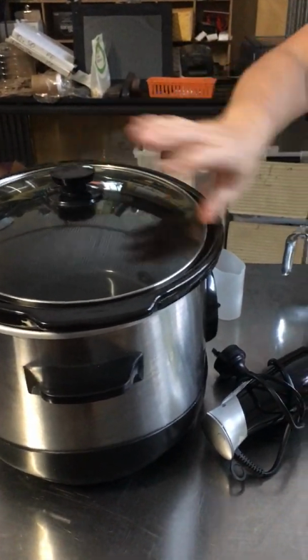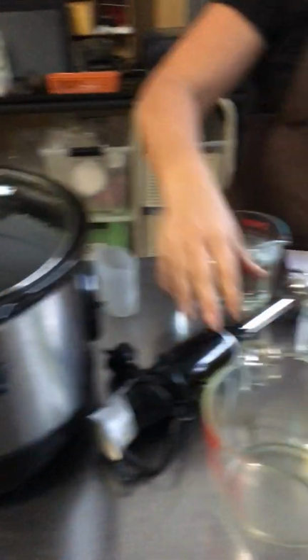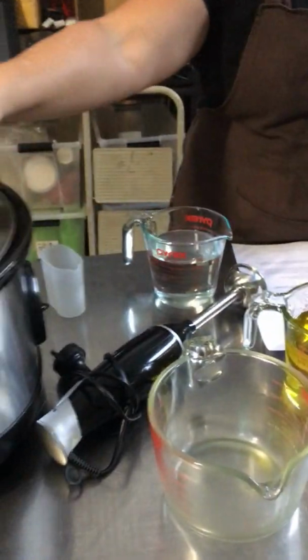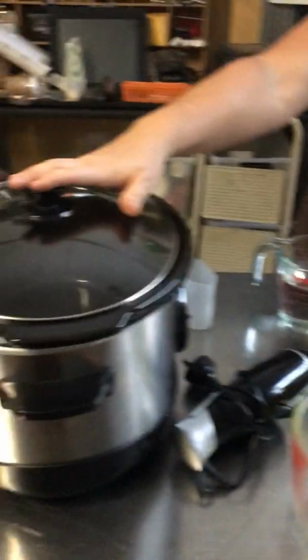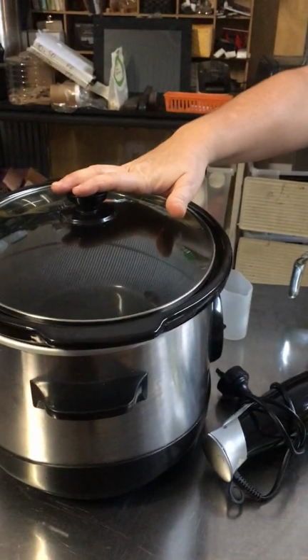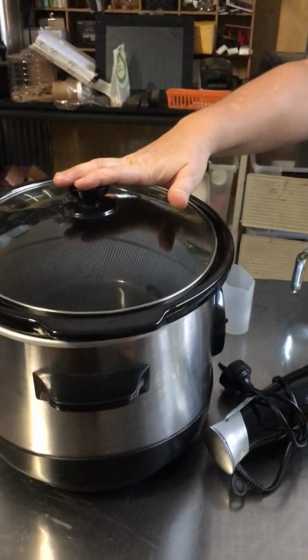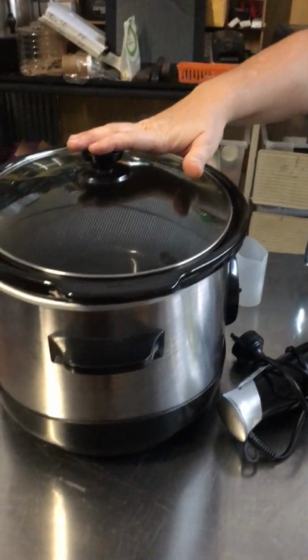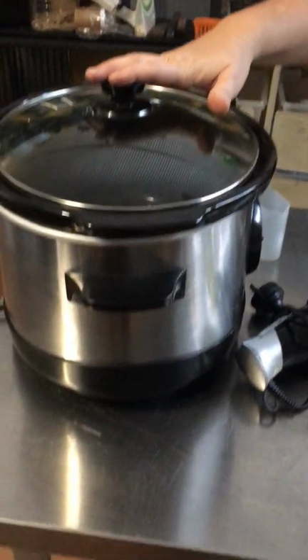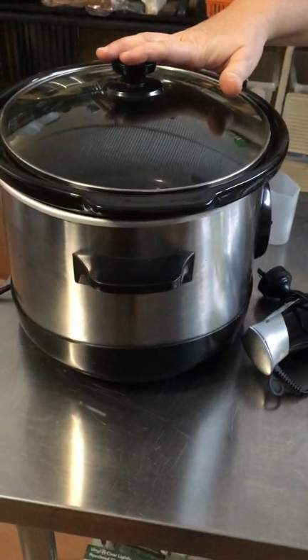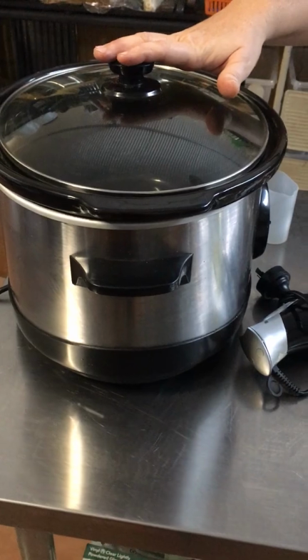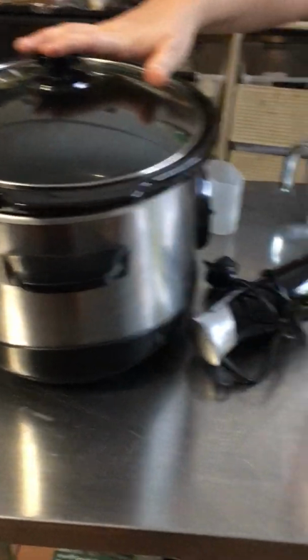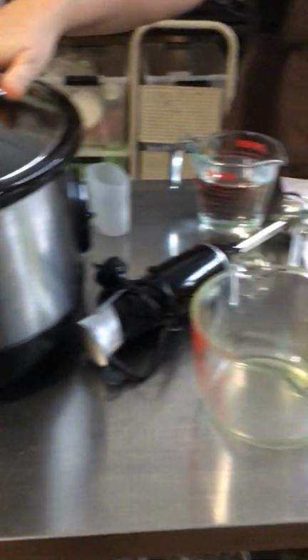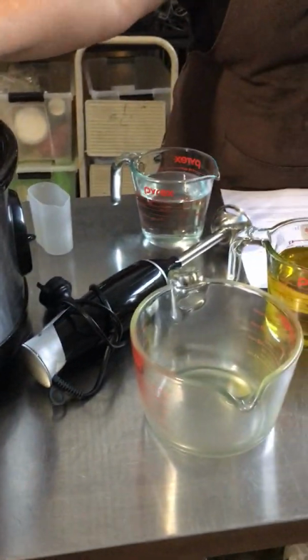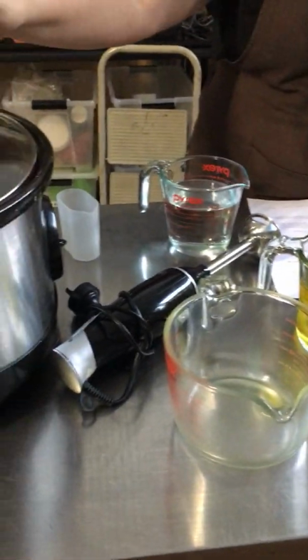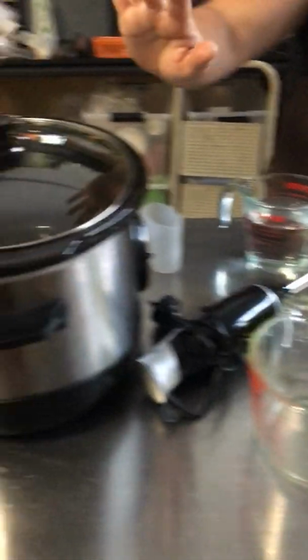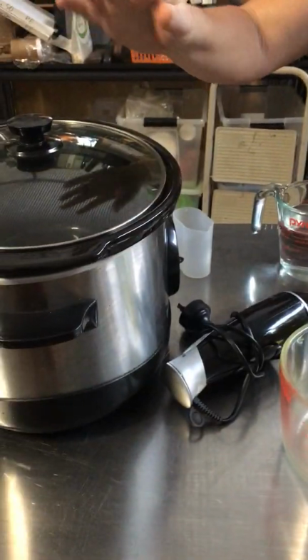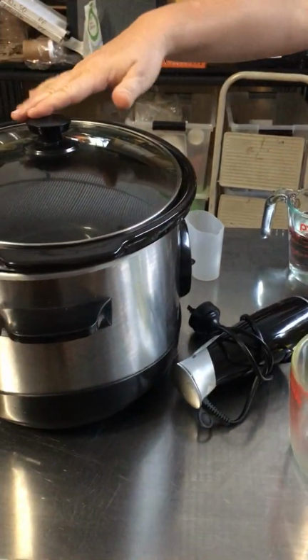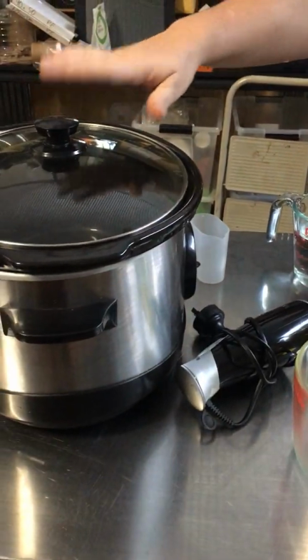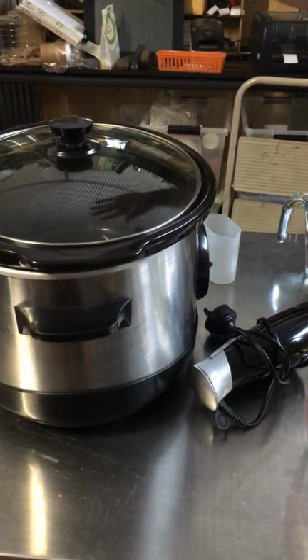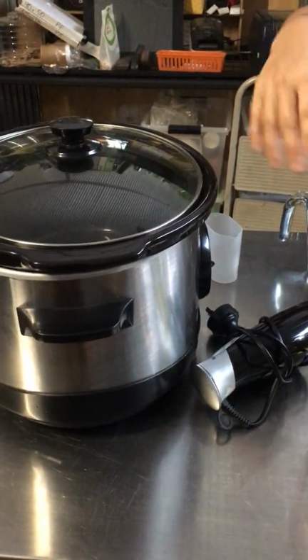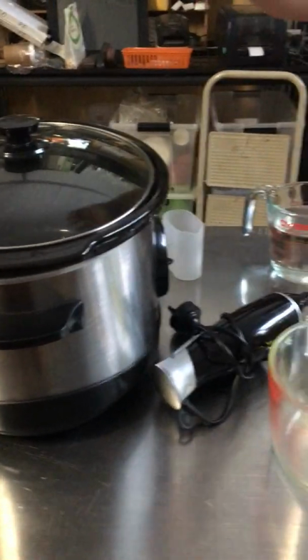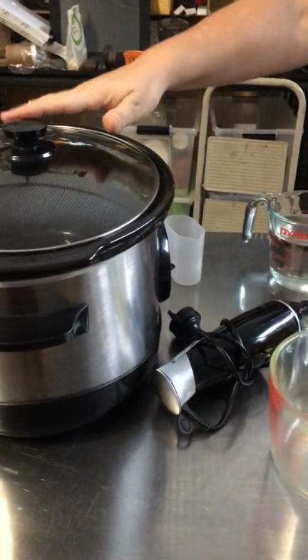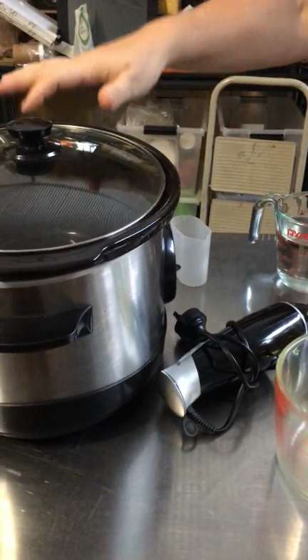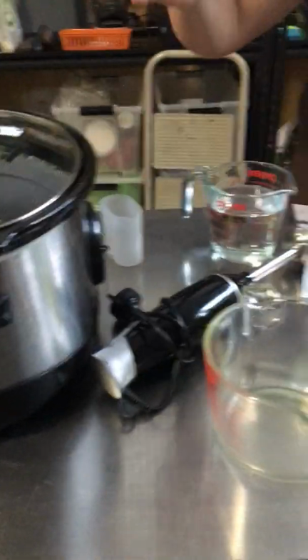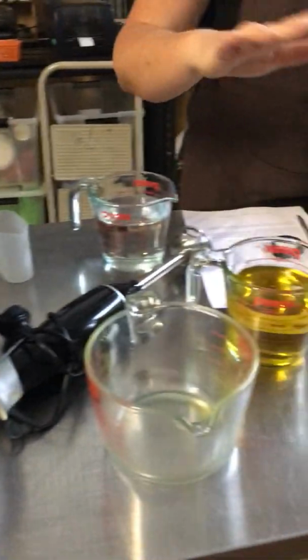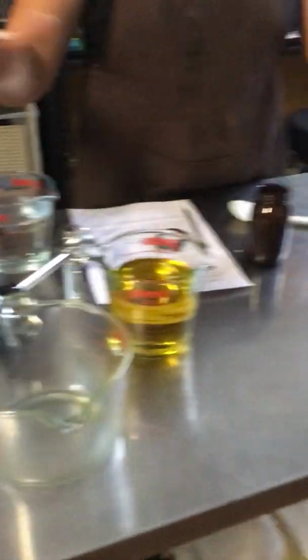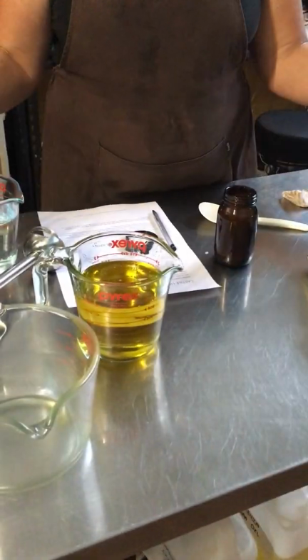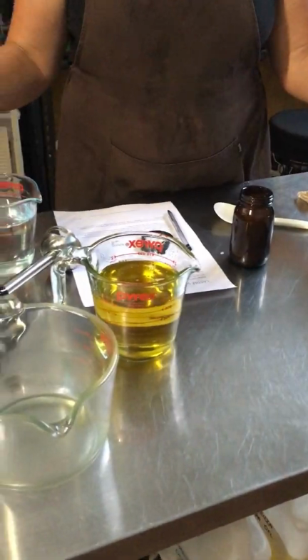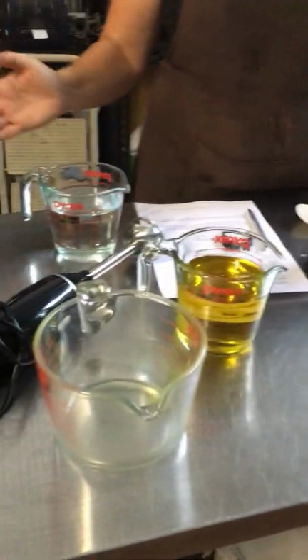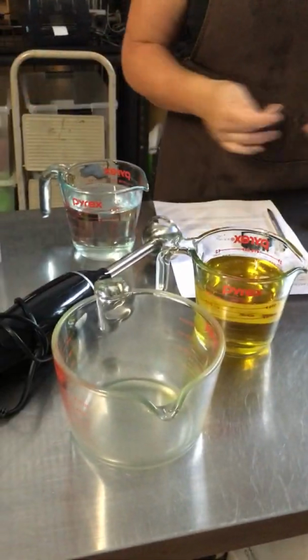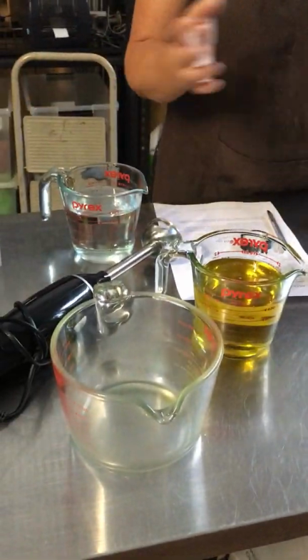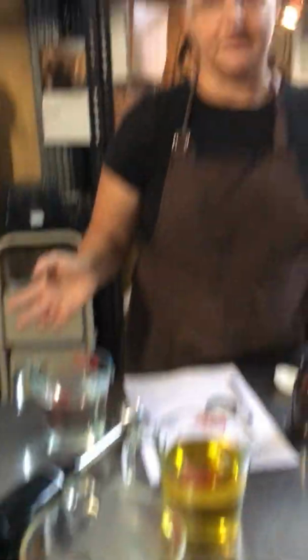These need to be dedicated pieces of equipment that you don't use for other things, so don't use the ones from your kitchen. Buy a separate one — it can be smaller than this; we use a lot bigger here. Some Pyrex jugs, and then you need the ingredients.